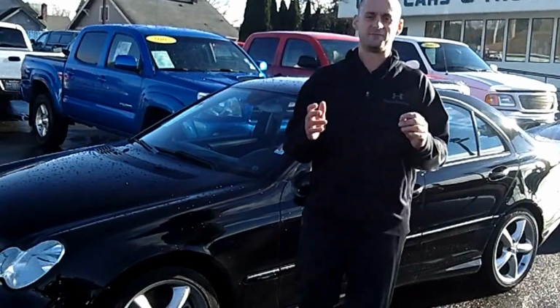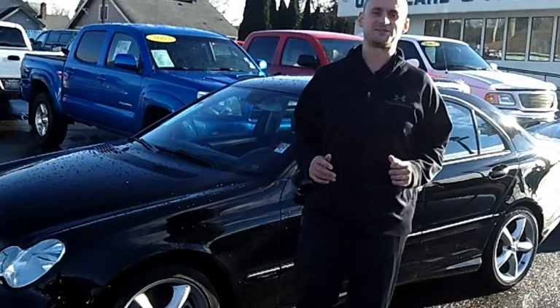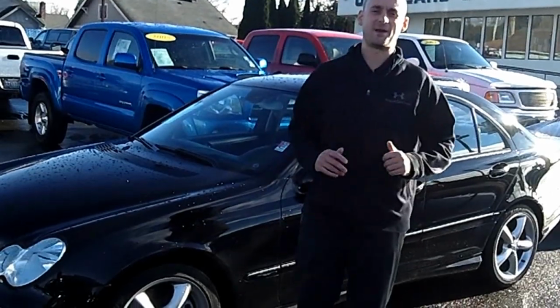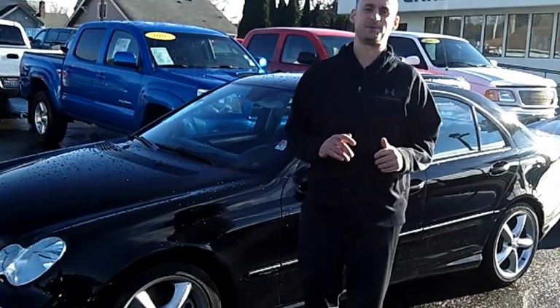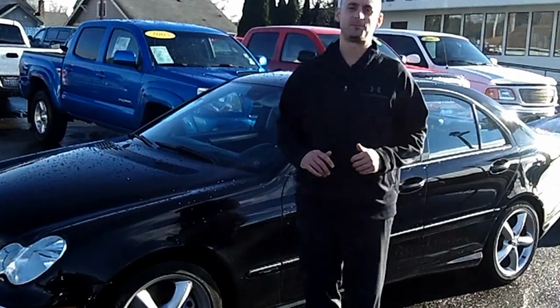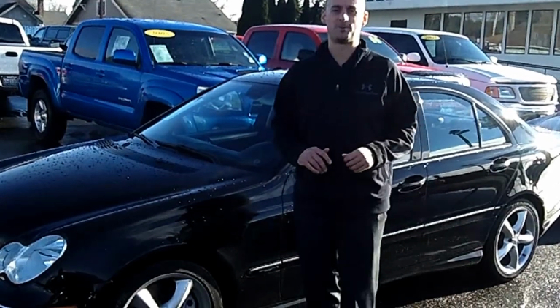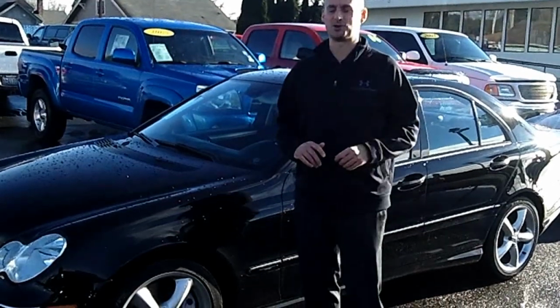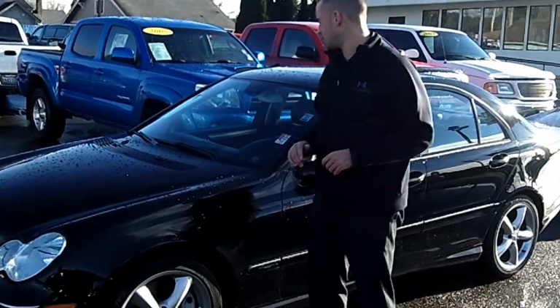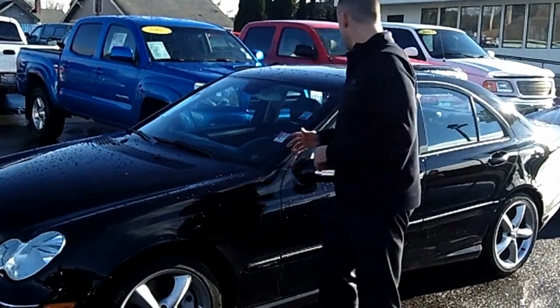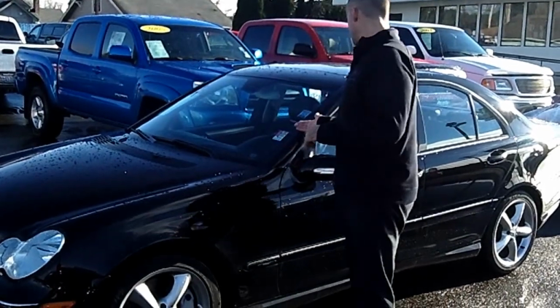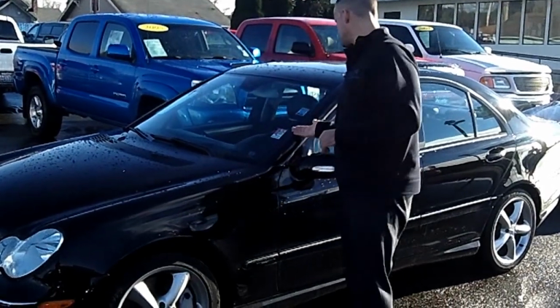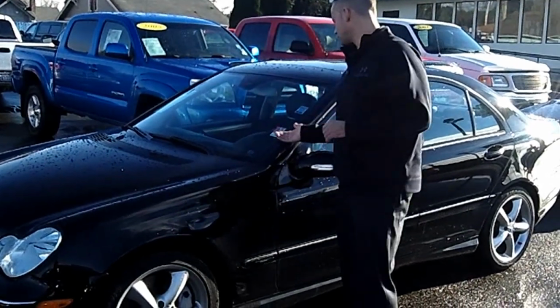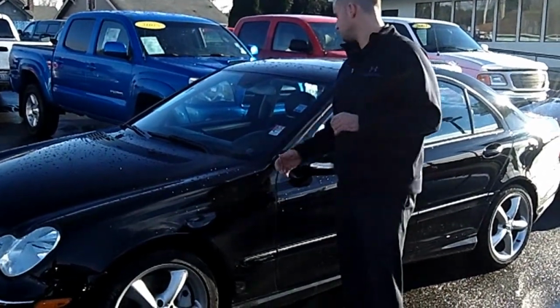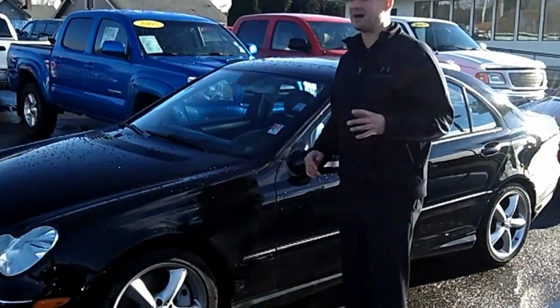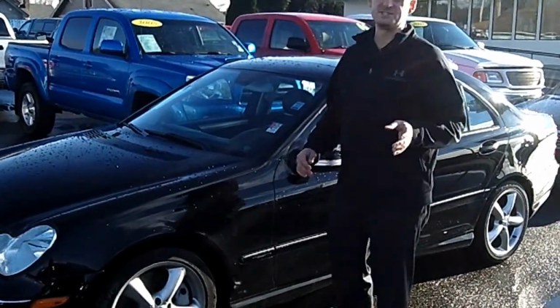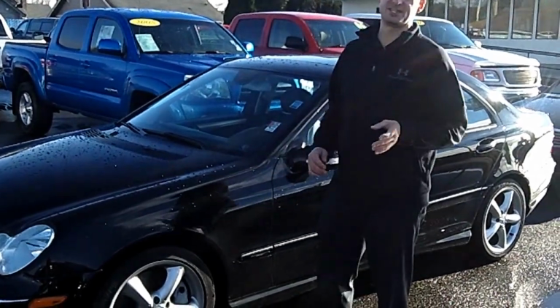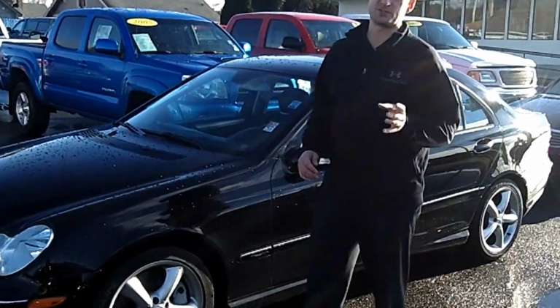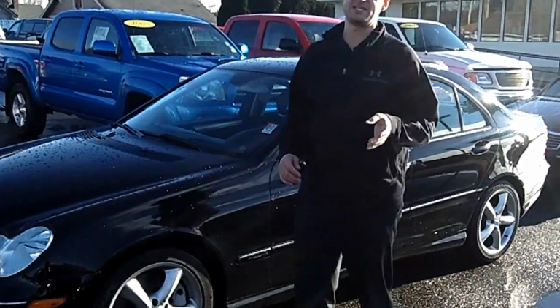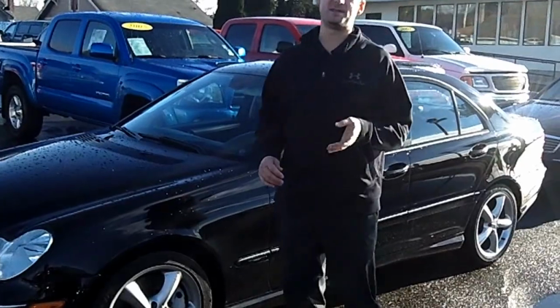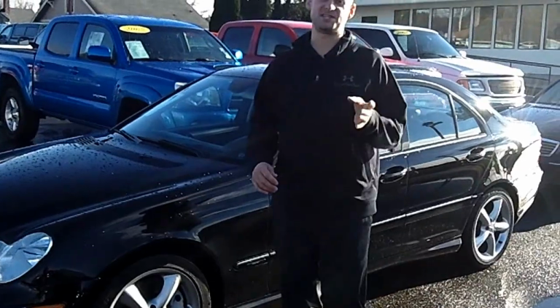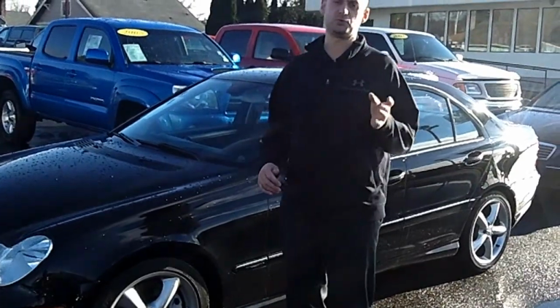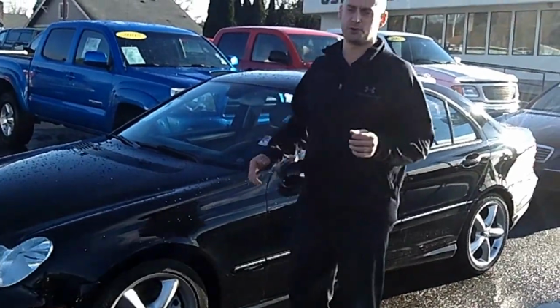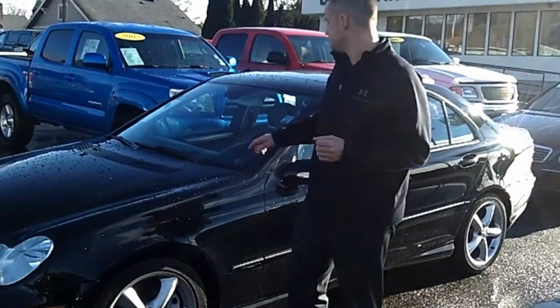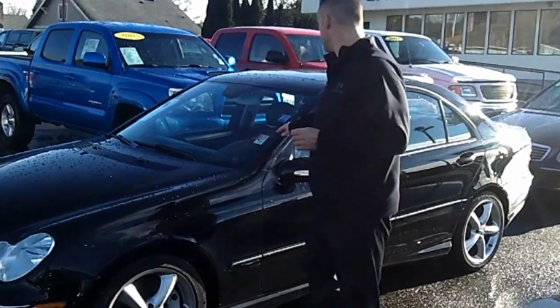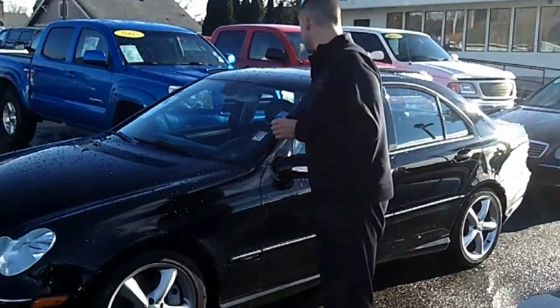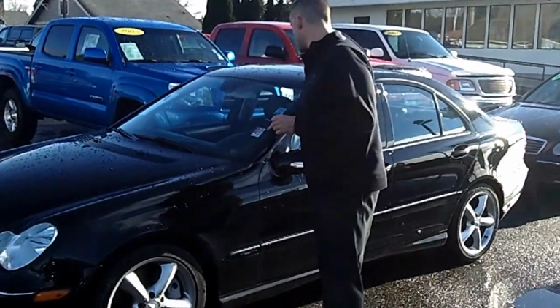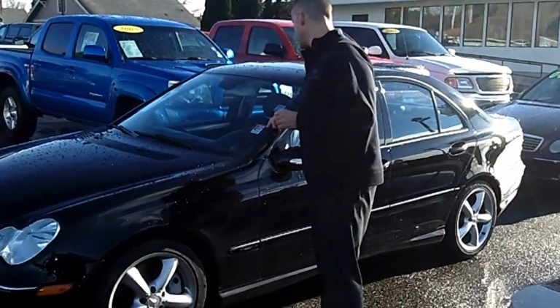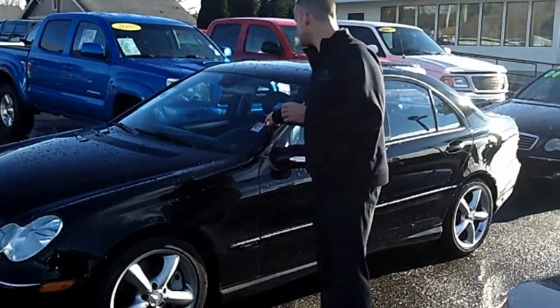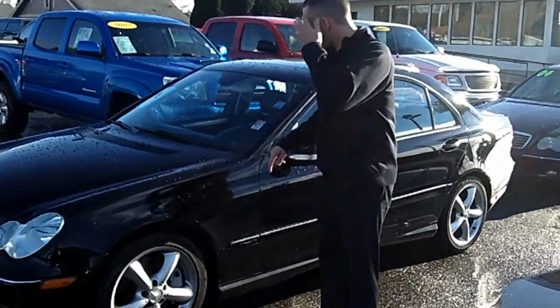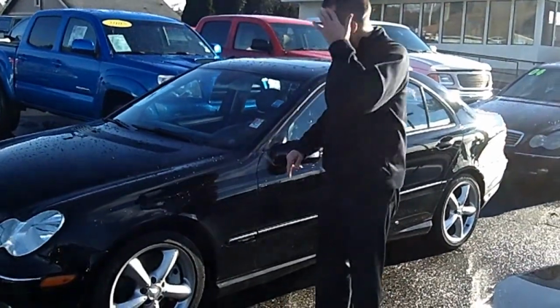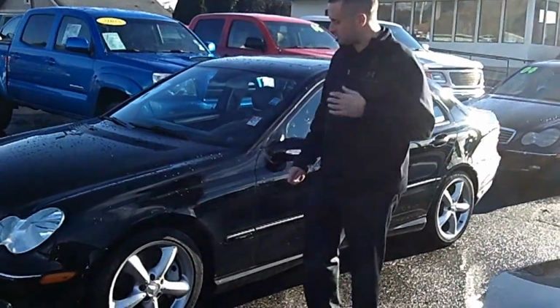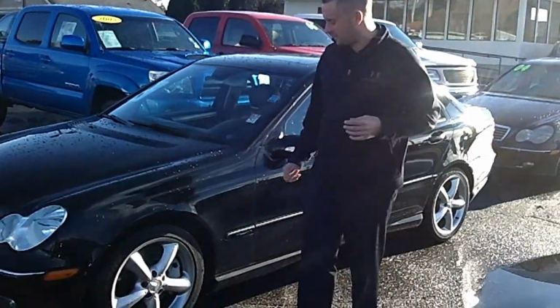Hey folks, Adam Ashby here with Puyallup Car & Truck. I'd like to show you our 2006 Mercedes-Benz C230, stock number 90833.